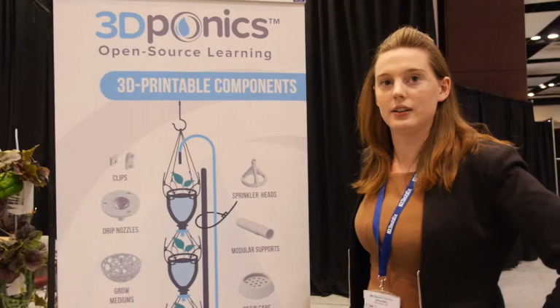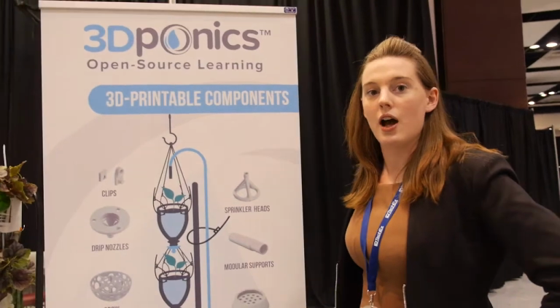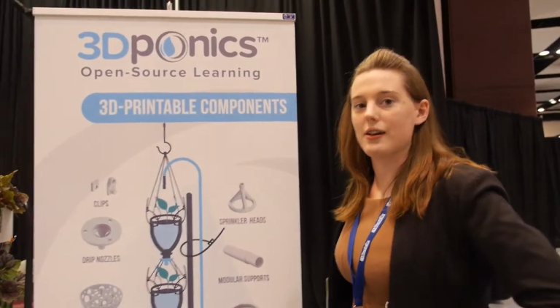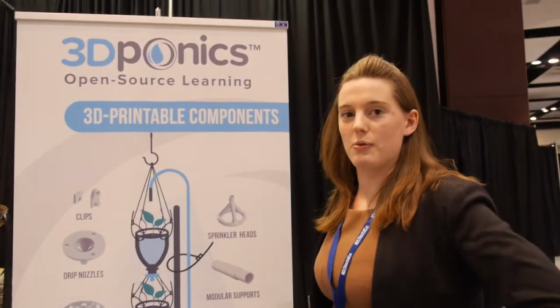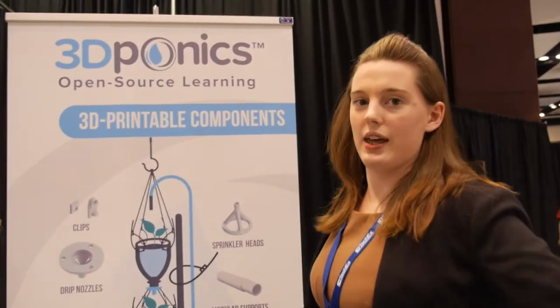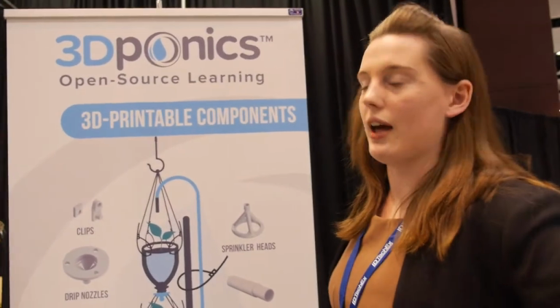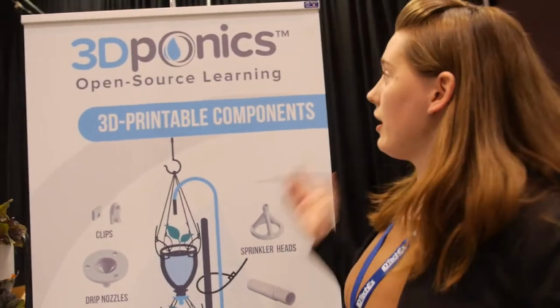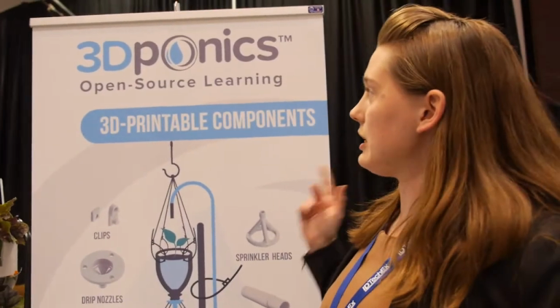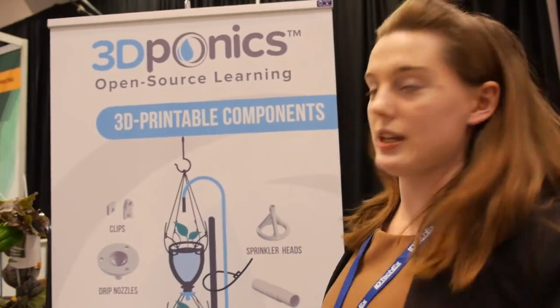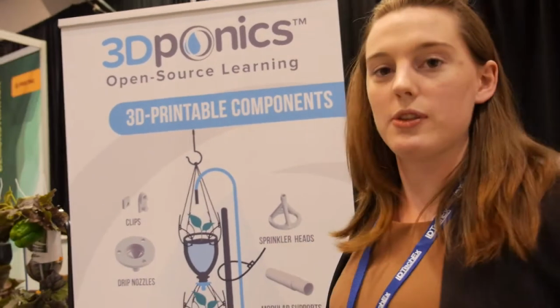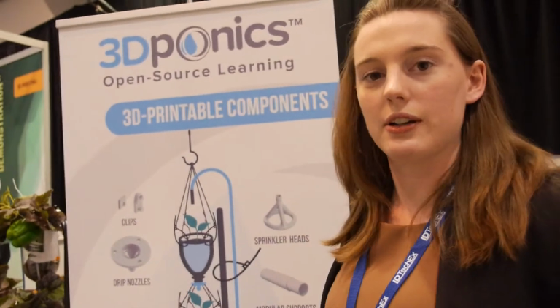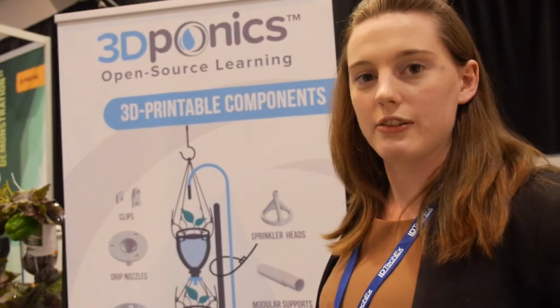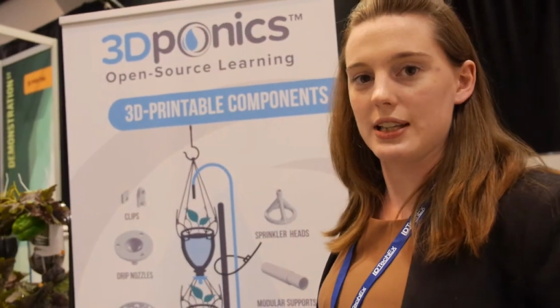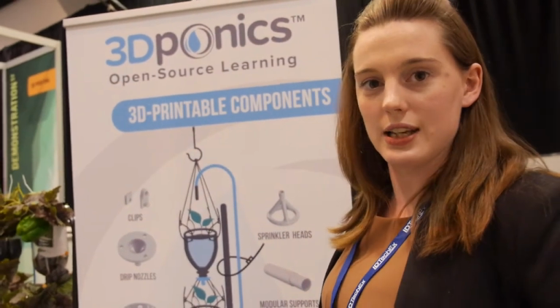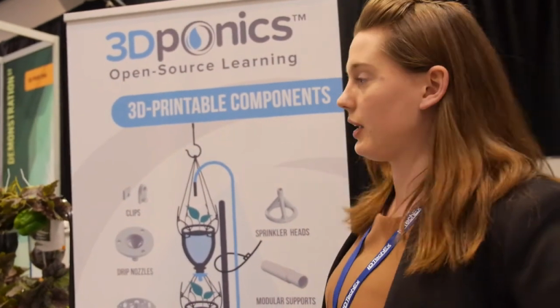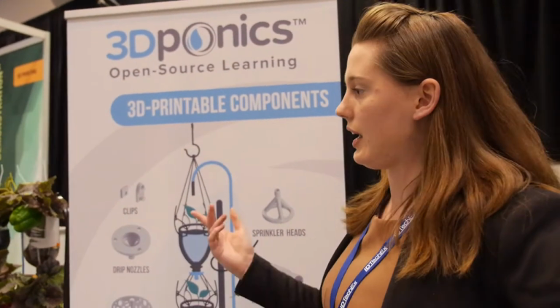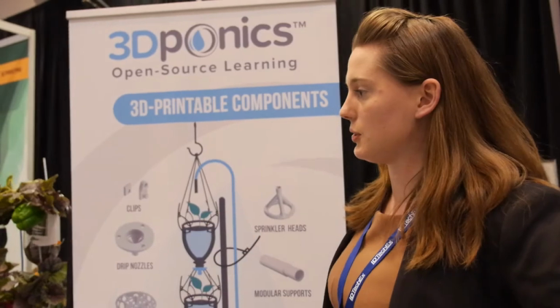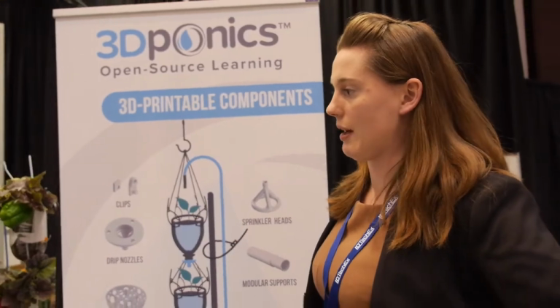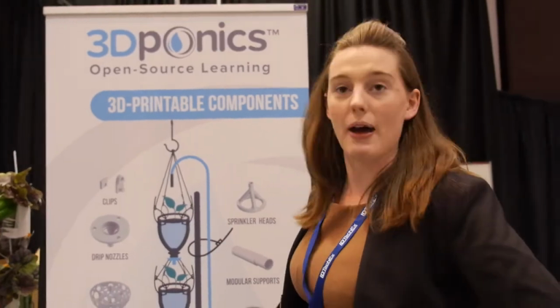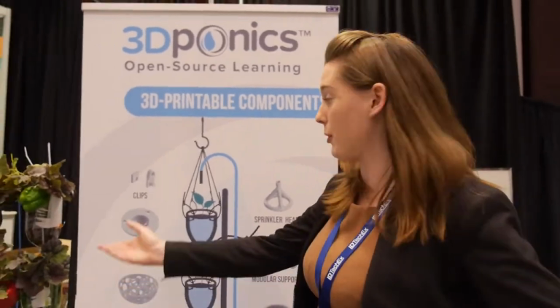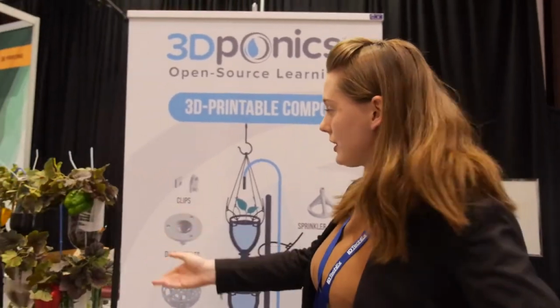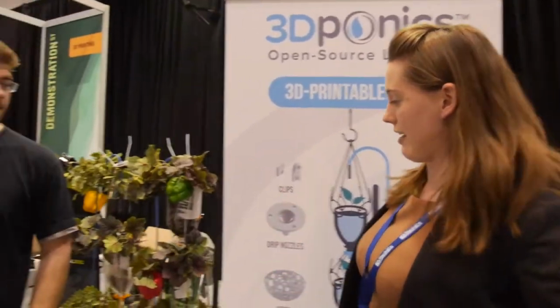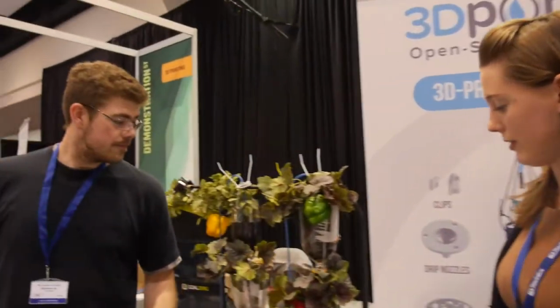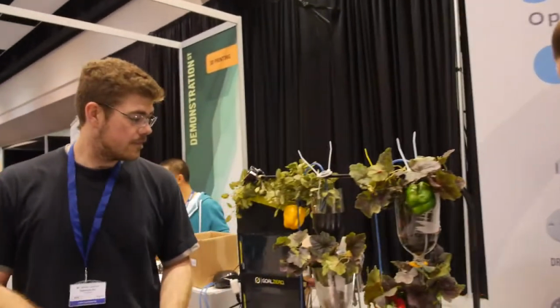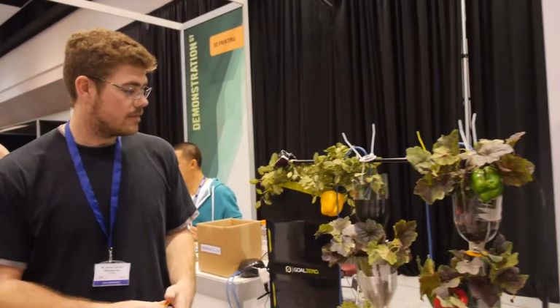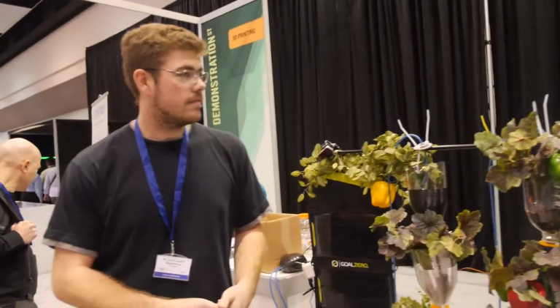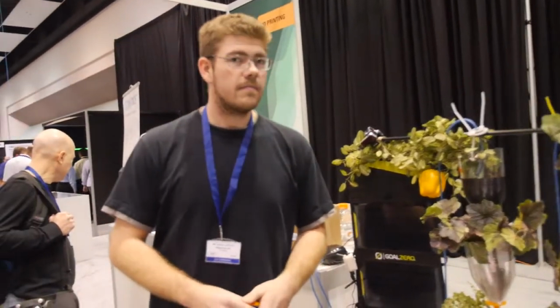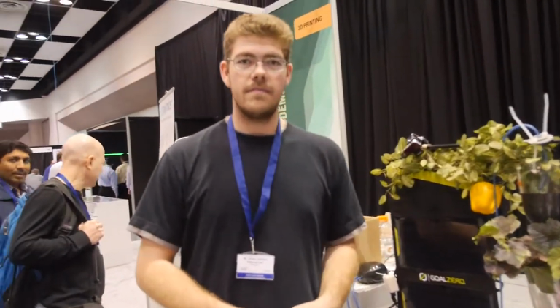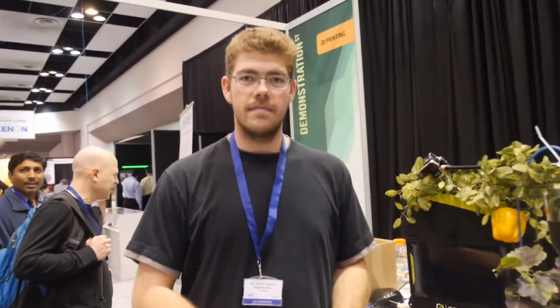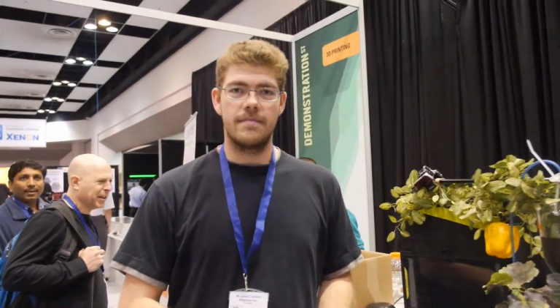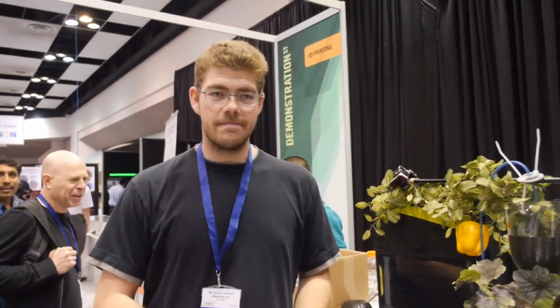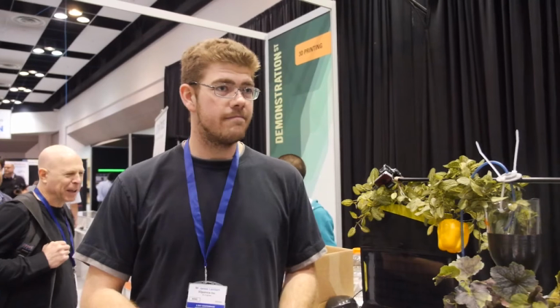We're here at the 3DPonics booth. They're one of our 3D exhibitors and we're here to talk to them about the products they've brought with them. Could you just explain to me what's going on here?